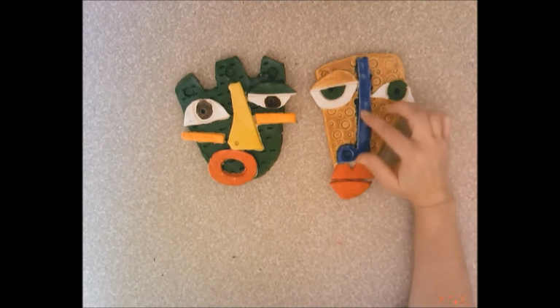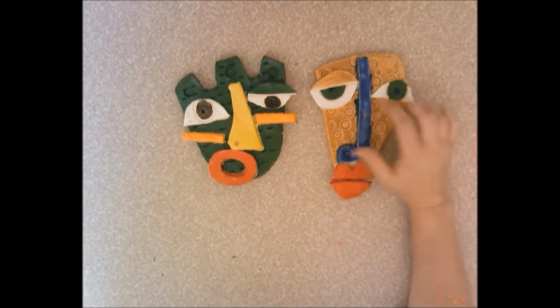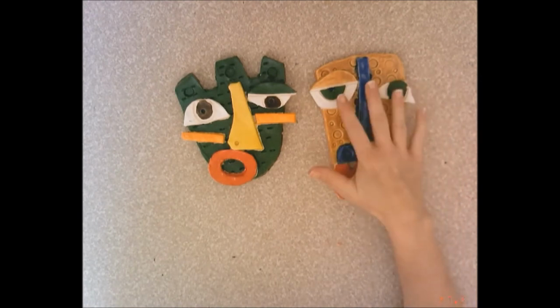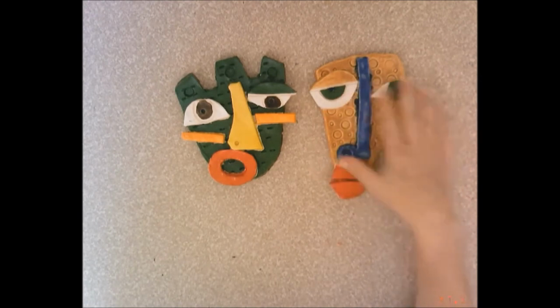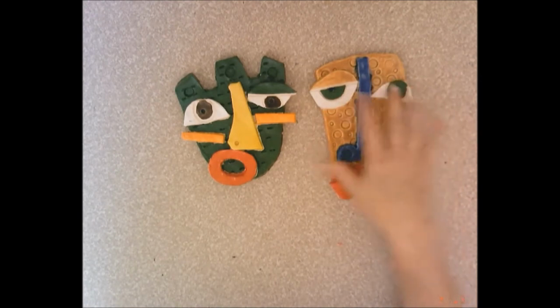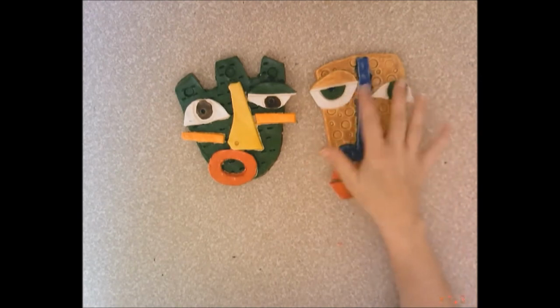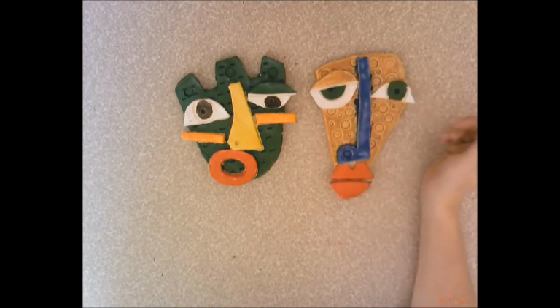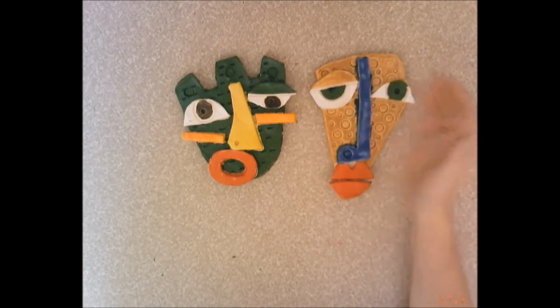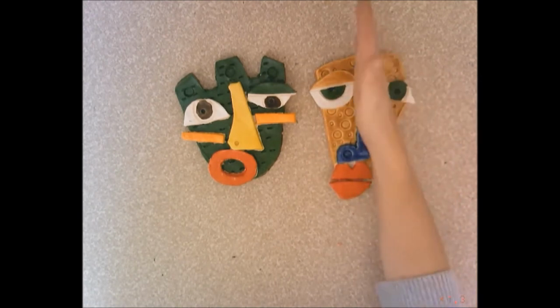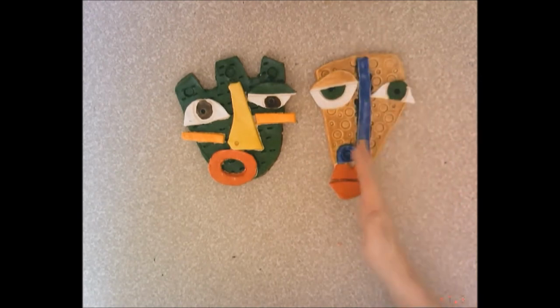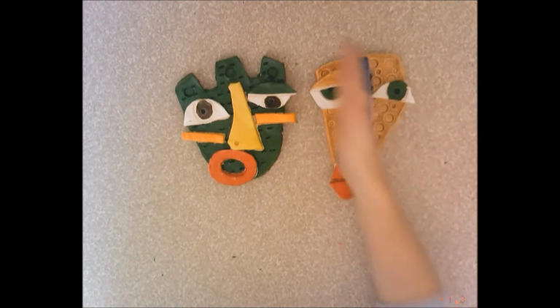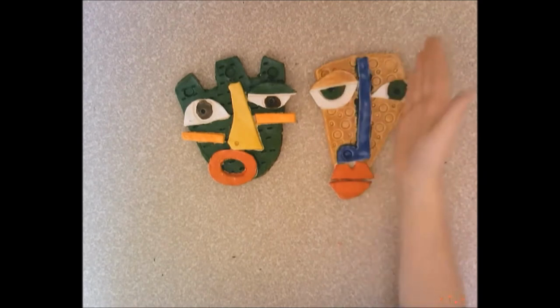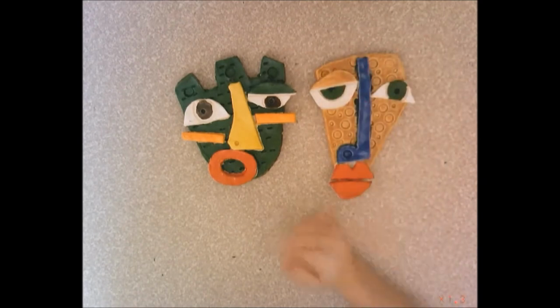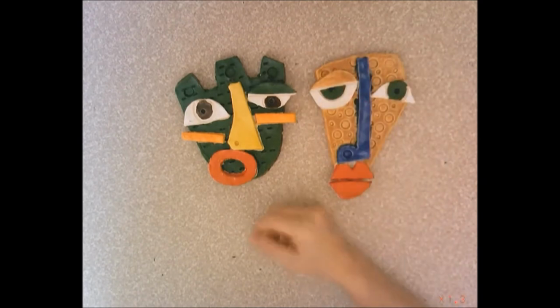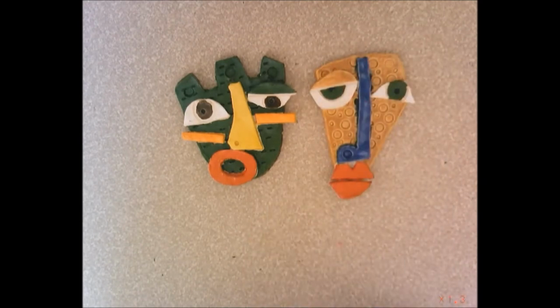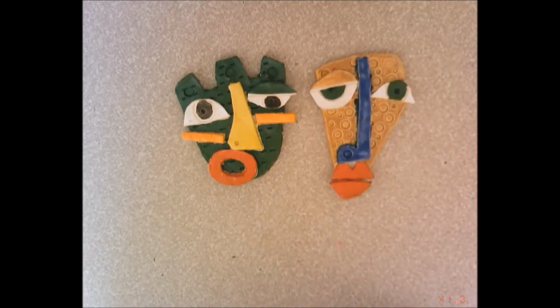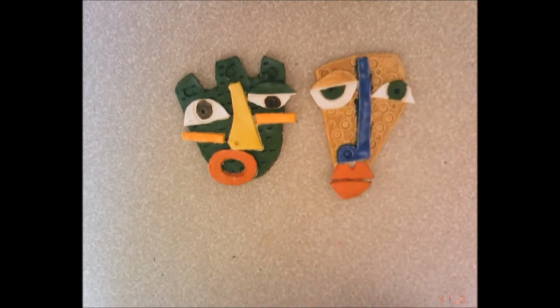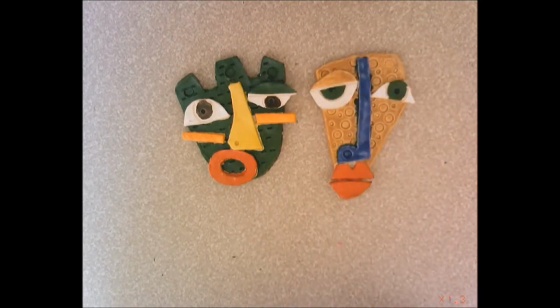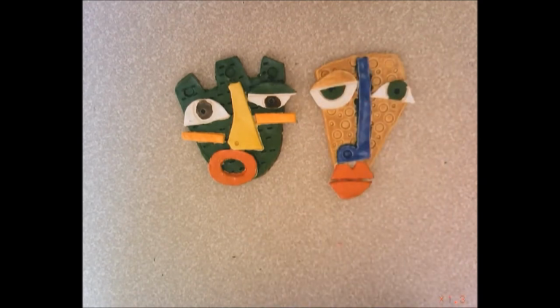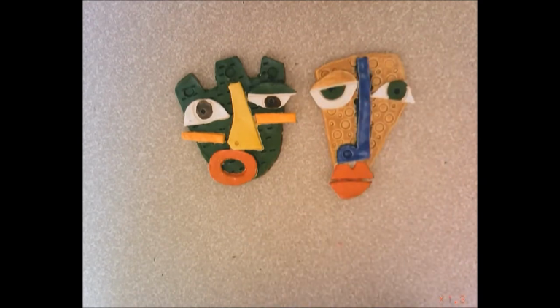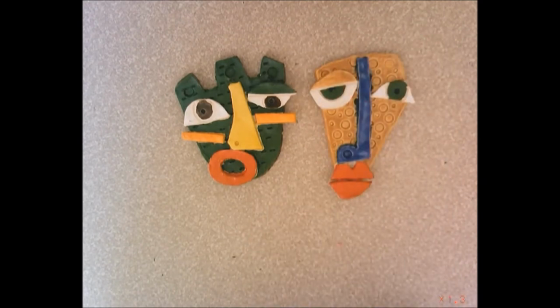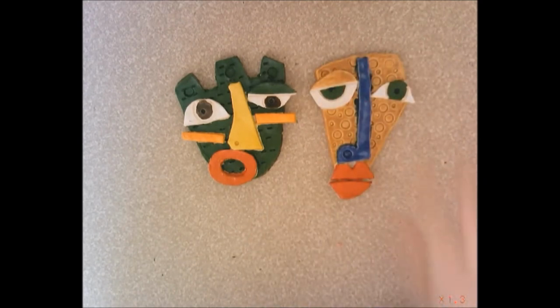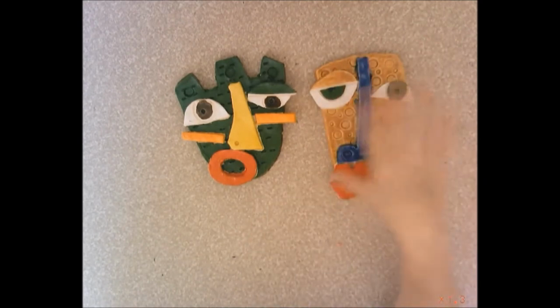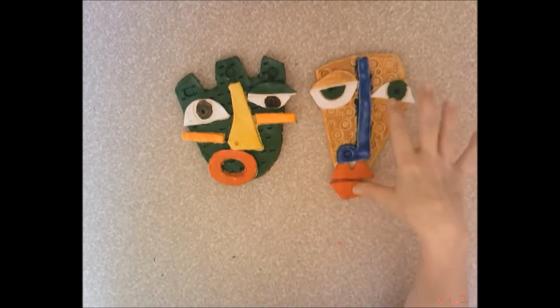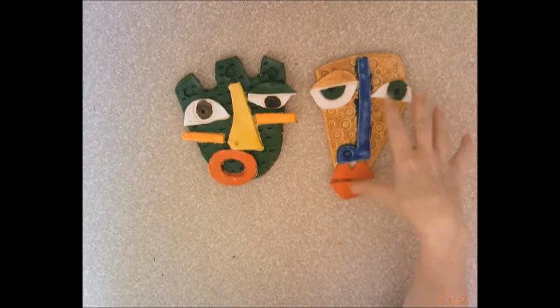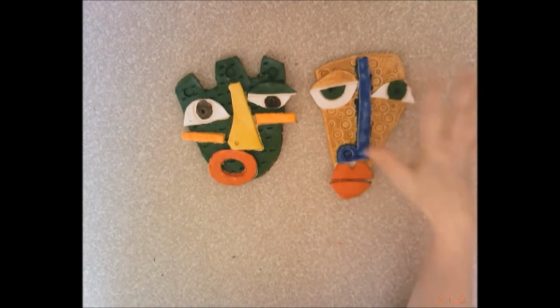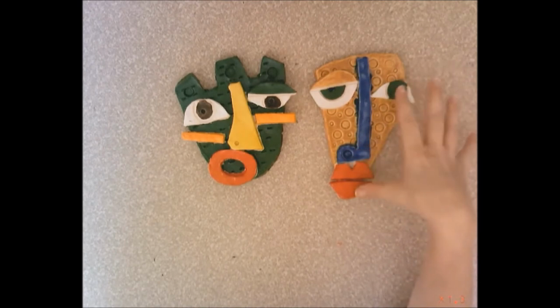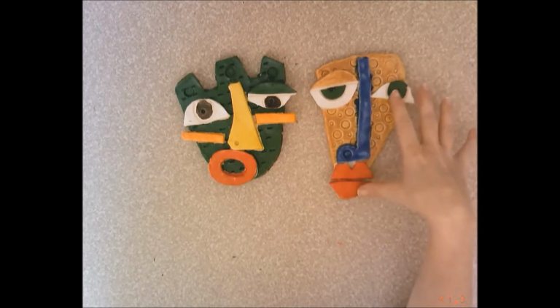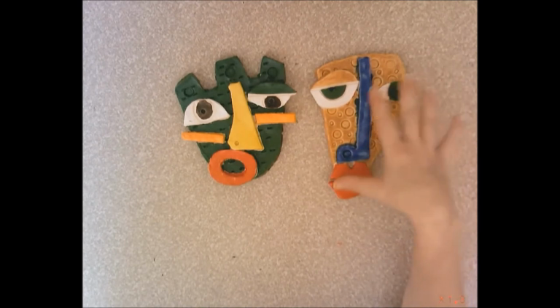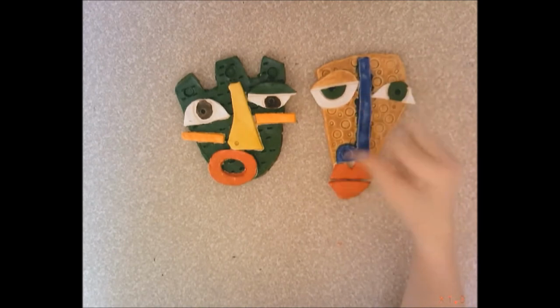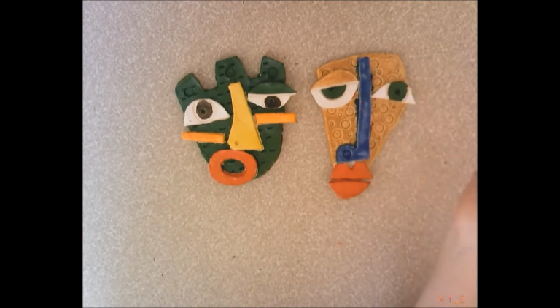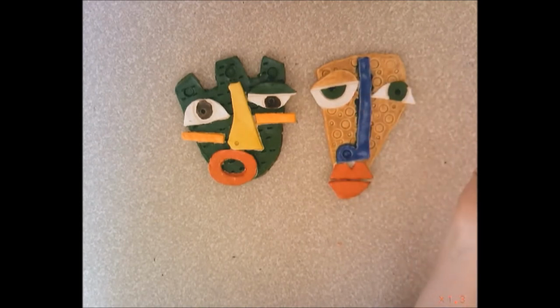Remember that asymmetry means it's different on both sides, so you don't have a line of symmetry where it's the same on both sides. And it's abstract because it's not realistic — it doesn't look like a photograph. Real people don't look like this.